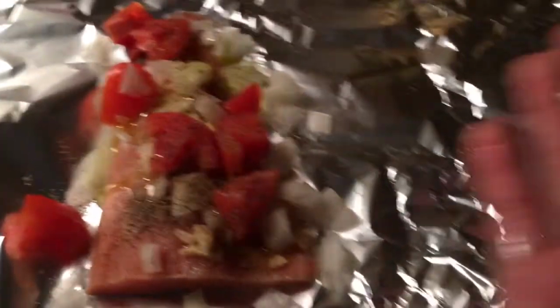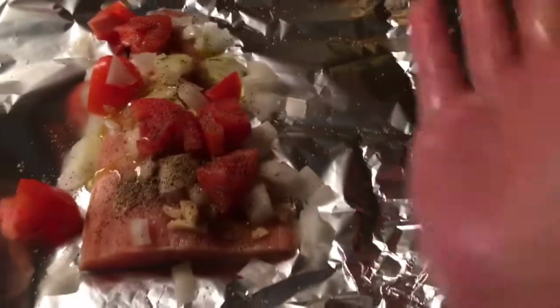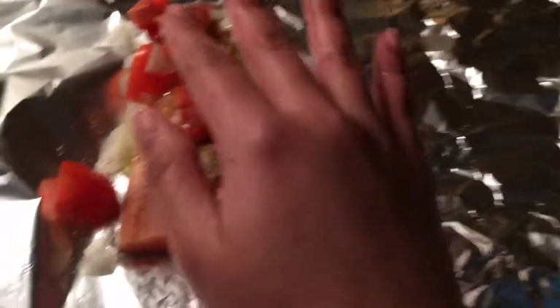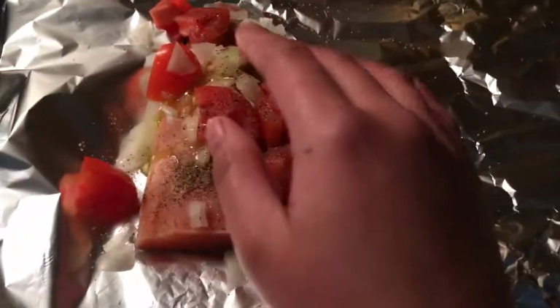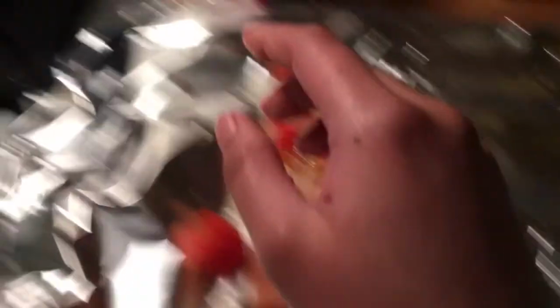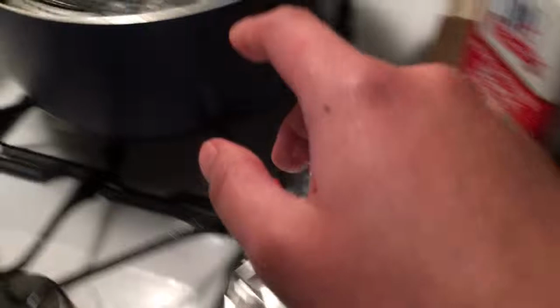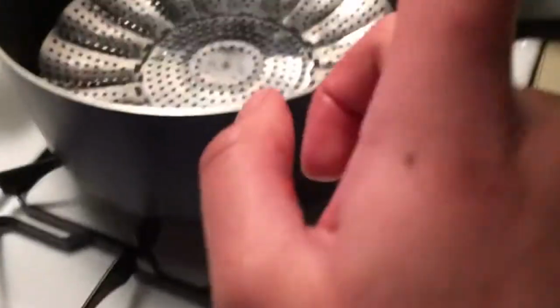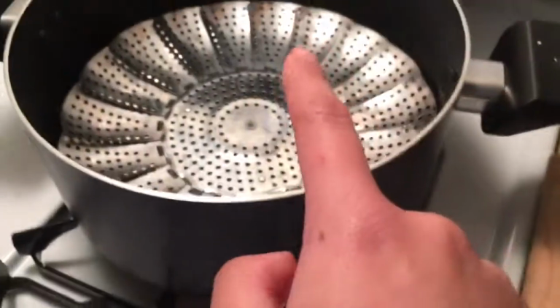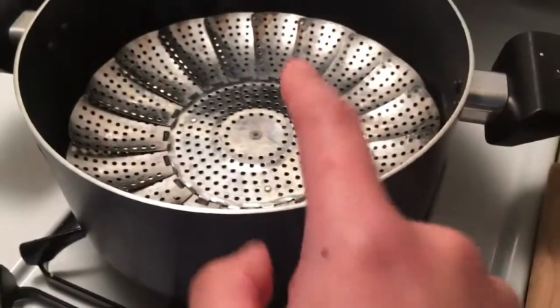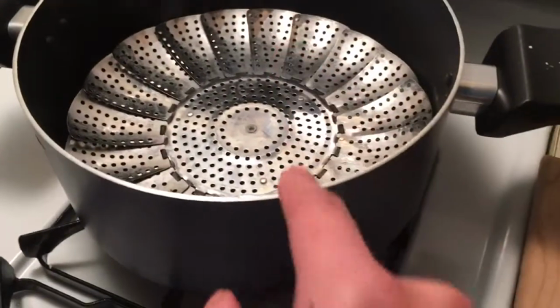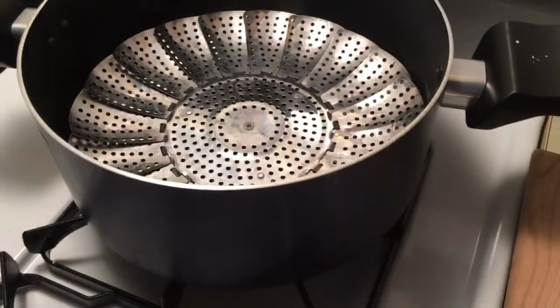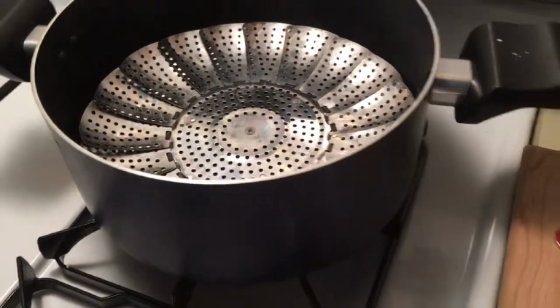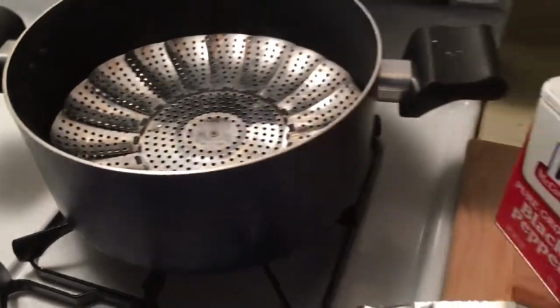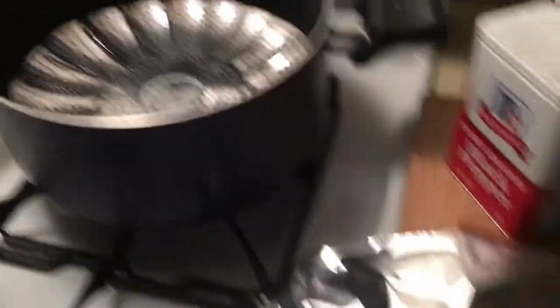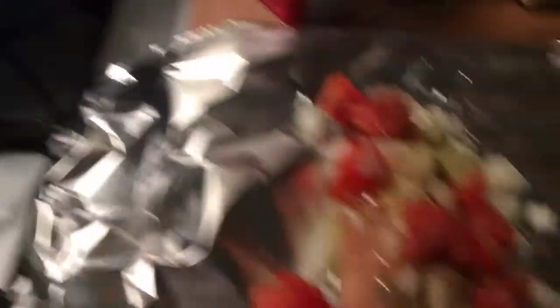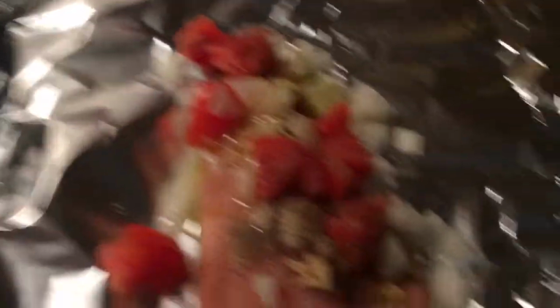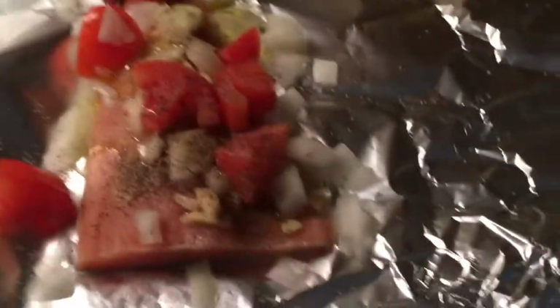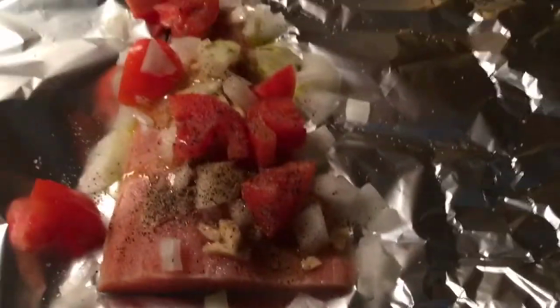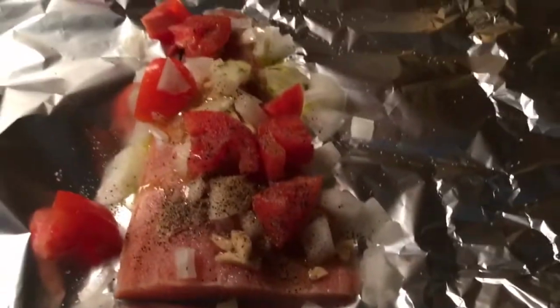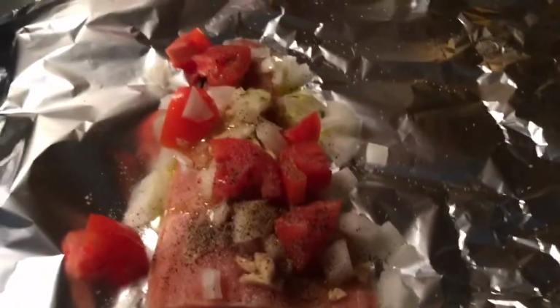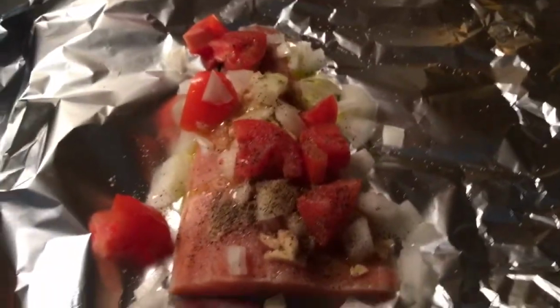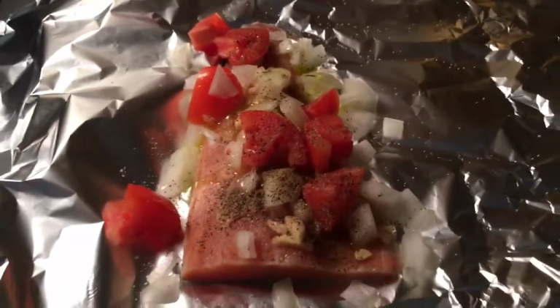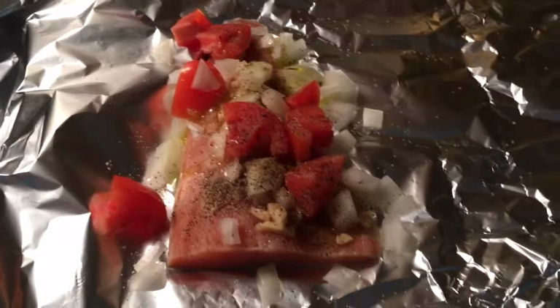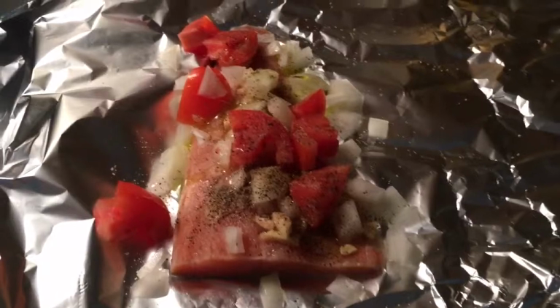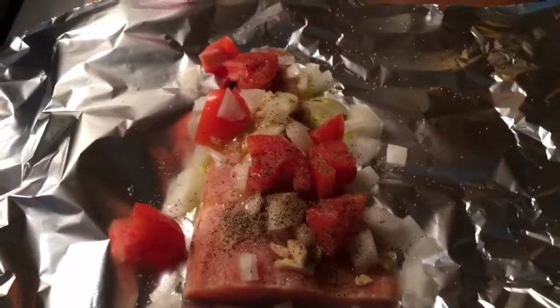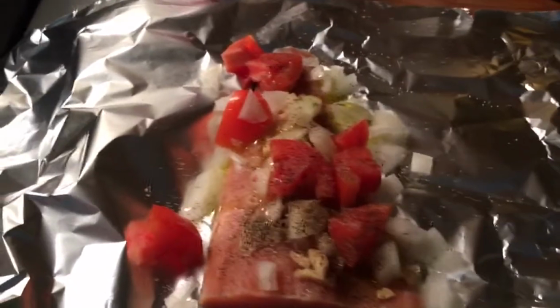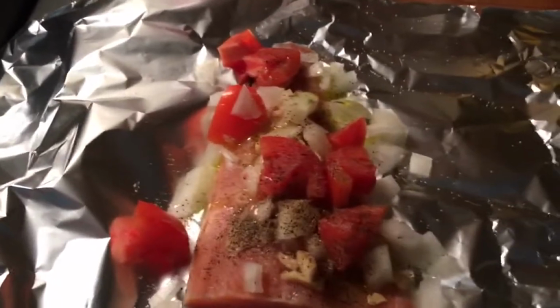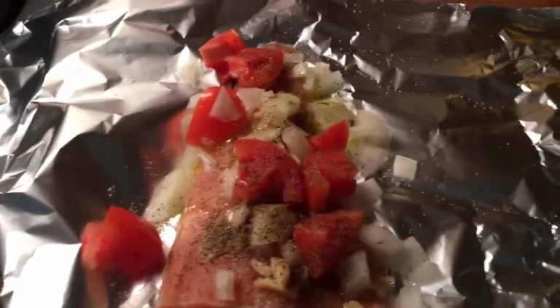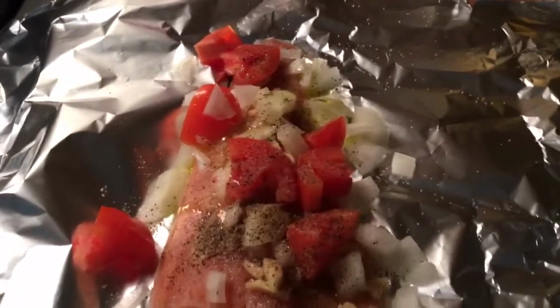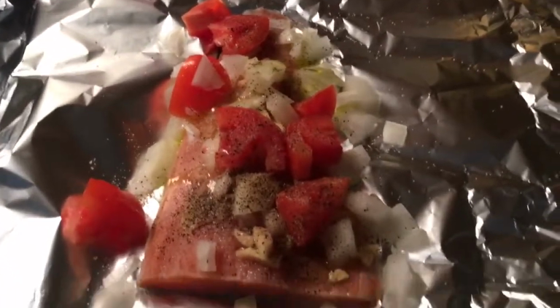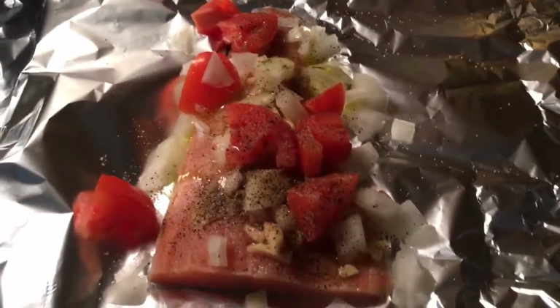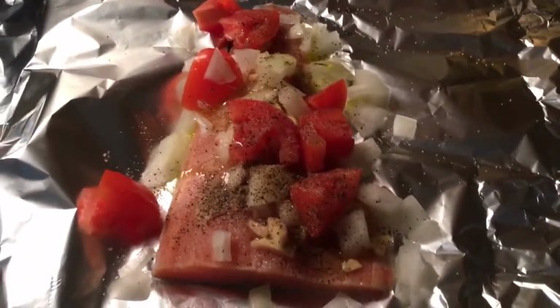So I'm just going to wrap this up and then put it in the steamer for about 11 minutes because I really want it well done. And then later I'm going to show you what it looks like.